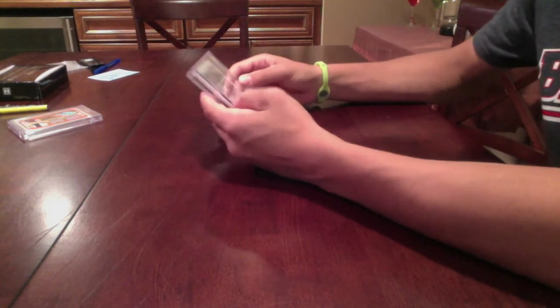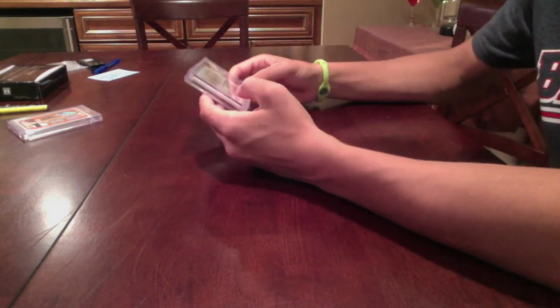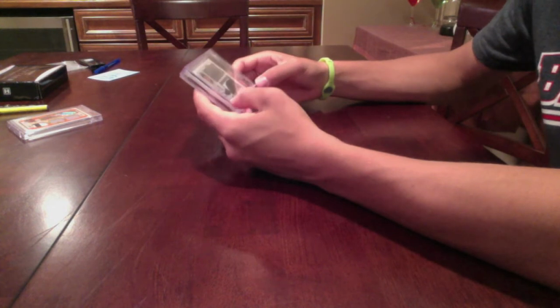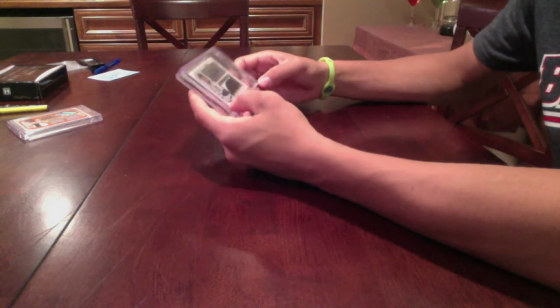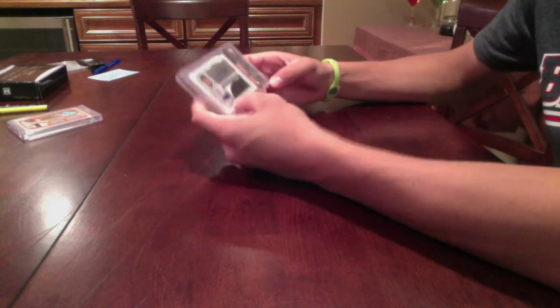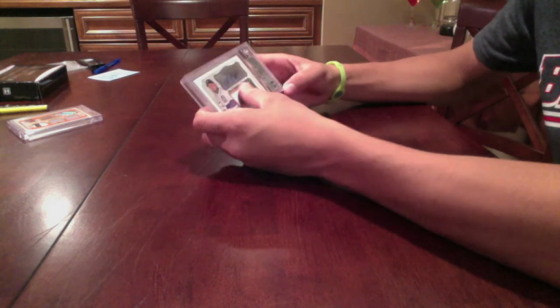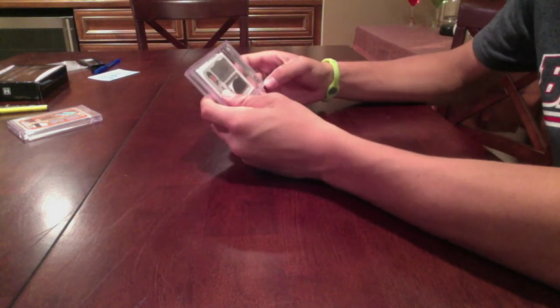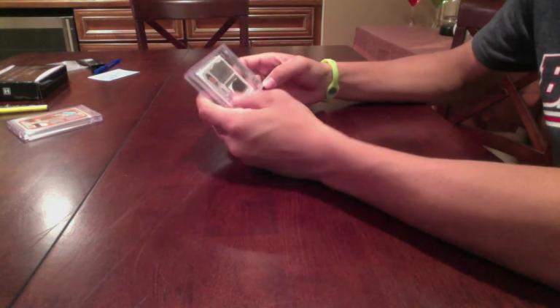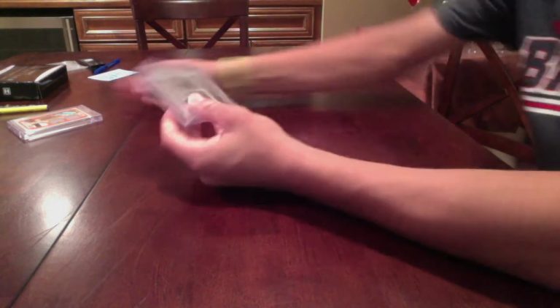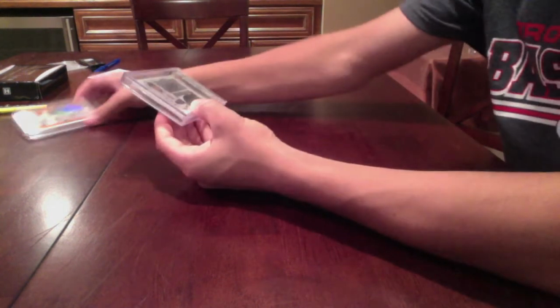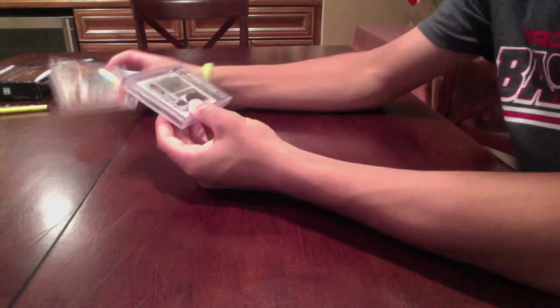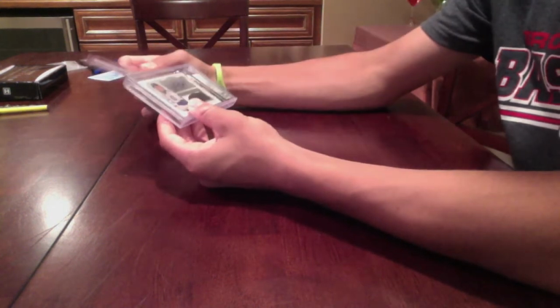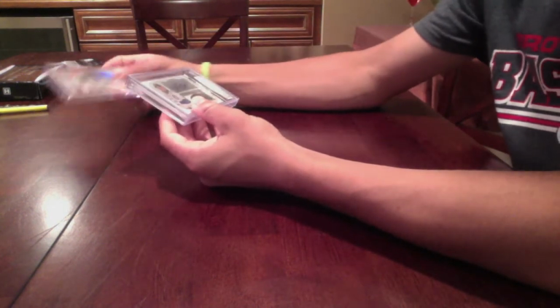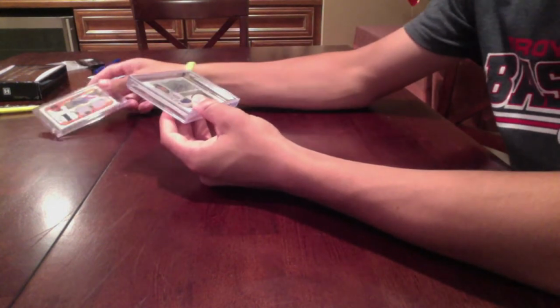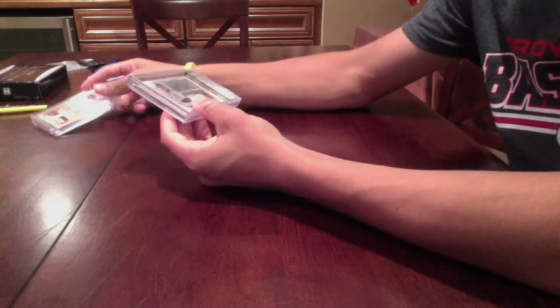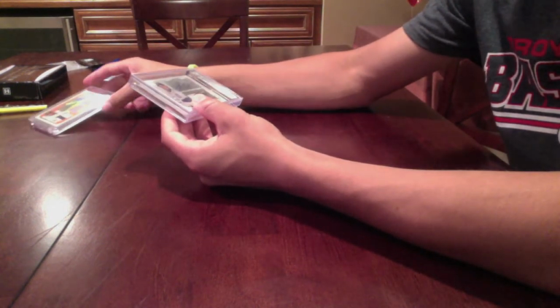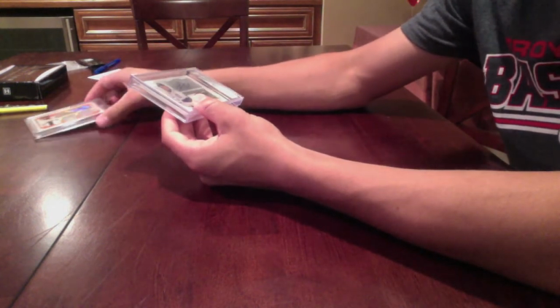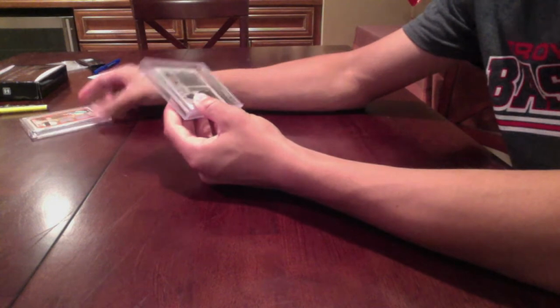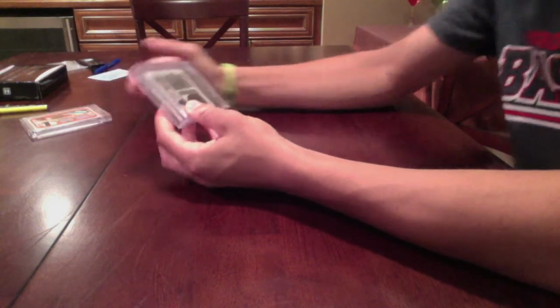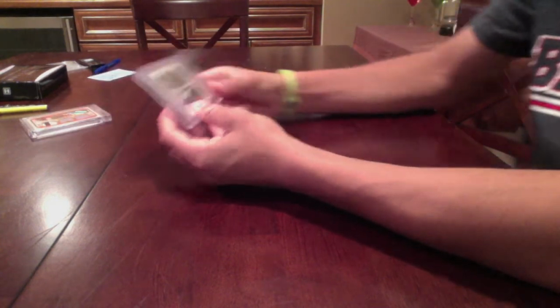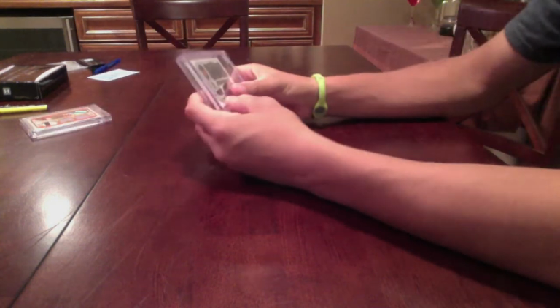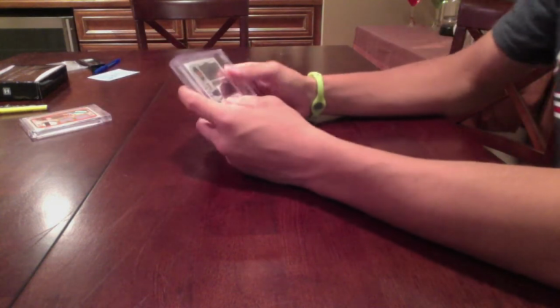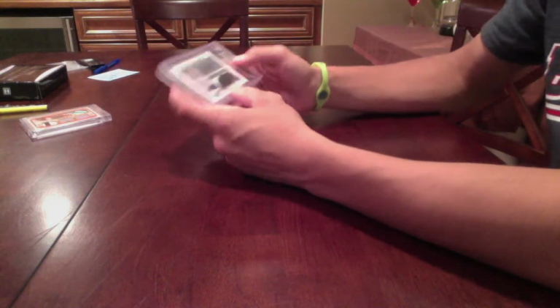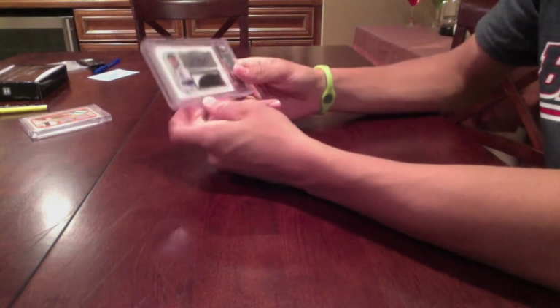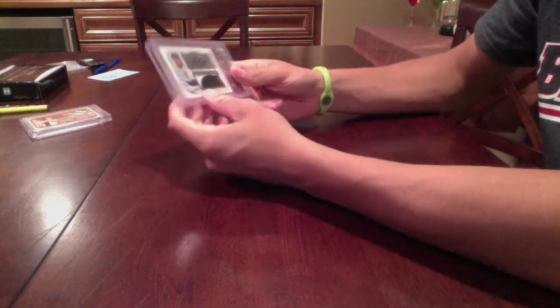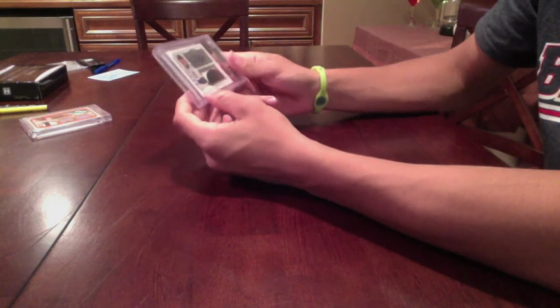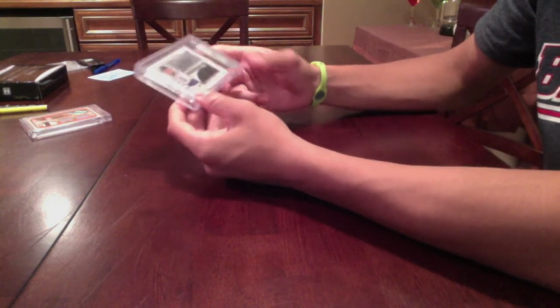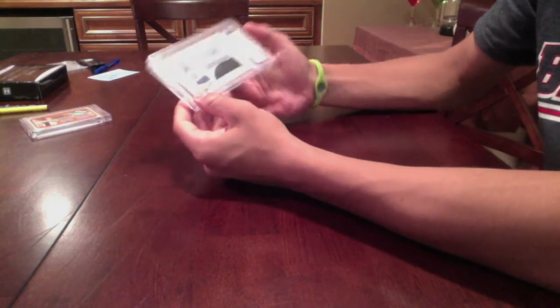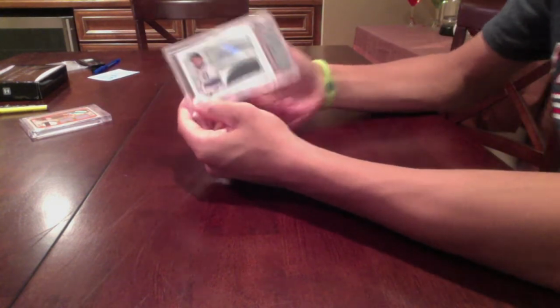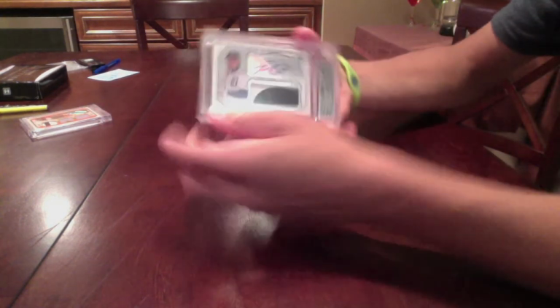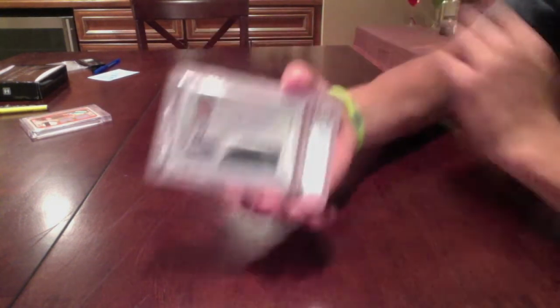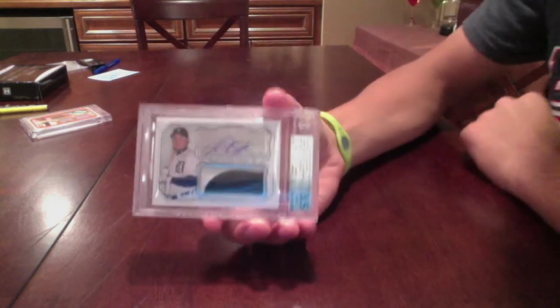And then the pickup of the day, my new favorite card, because you guys know how I'm doing my Museum Collection PC, so it's coming along pretty nice. So if you have anything for Museum Collection, be sure to hit me up. Really disgusting.